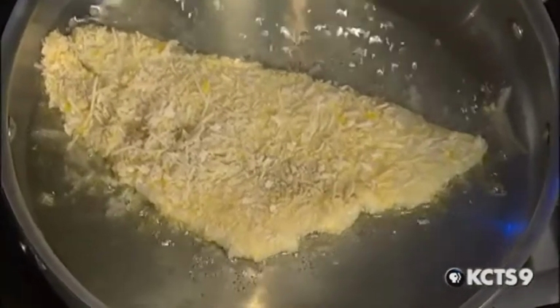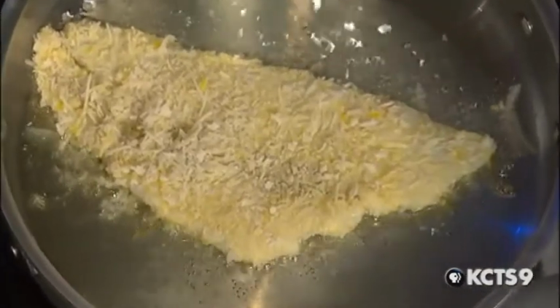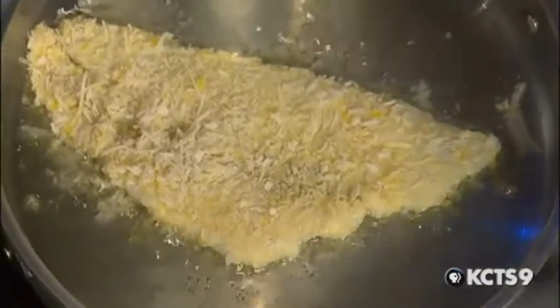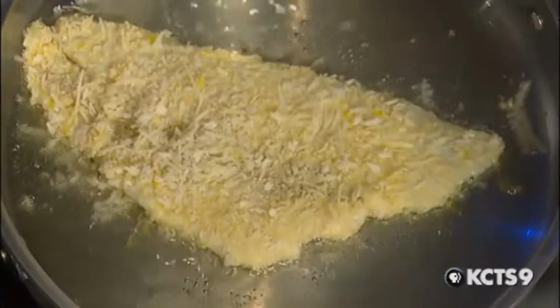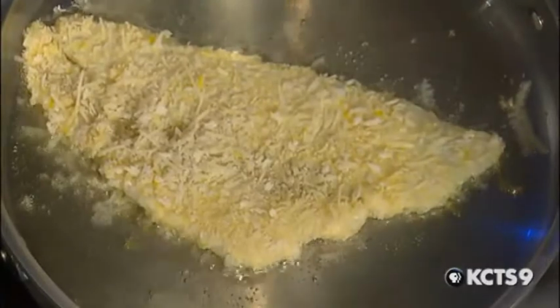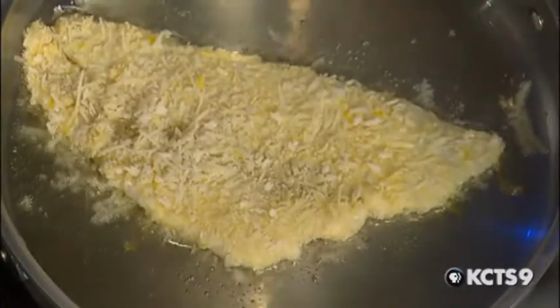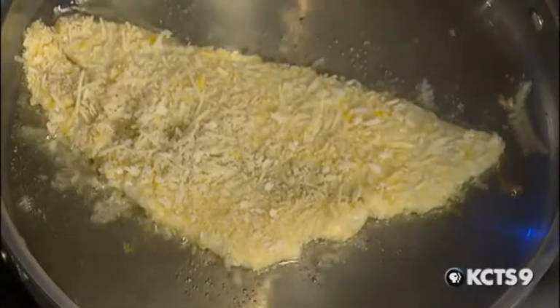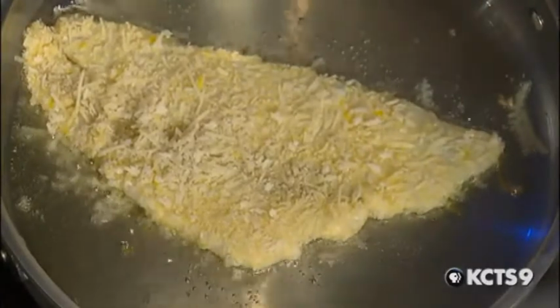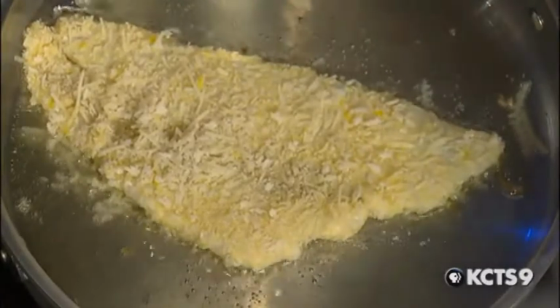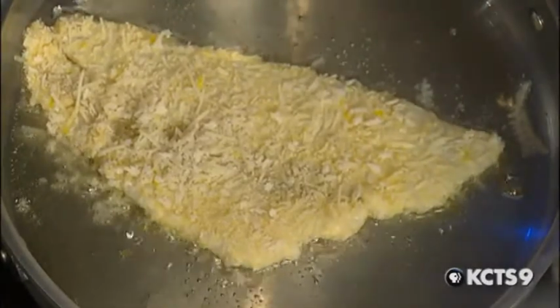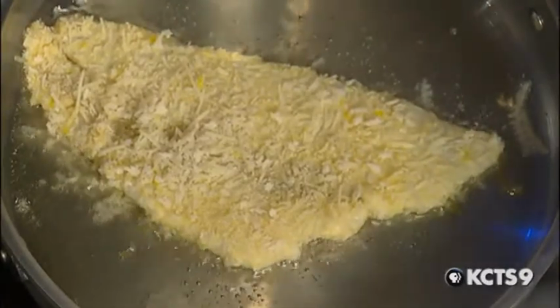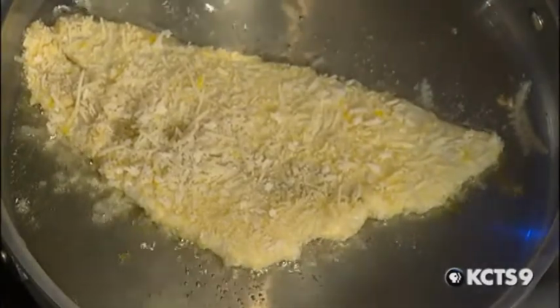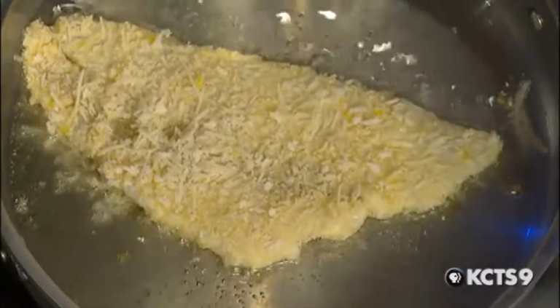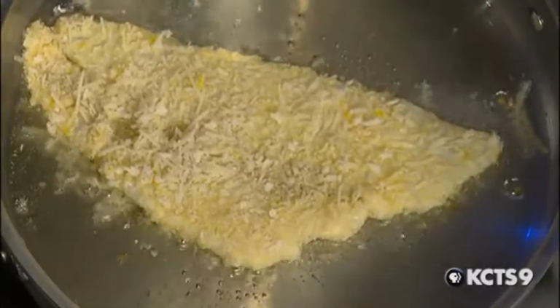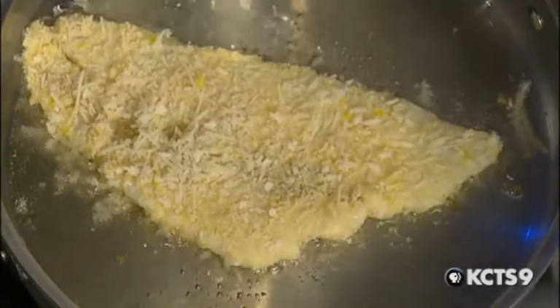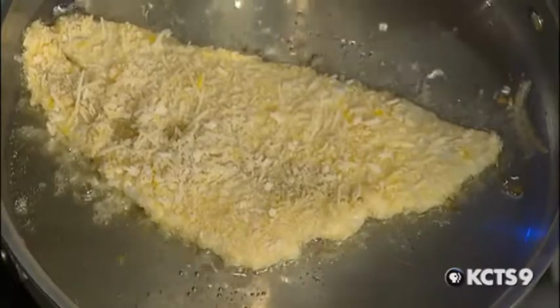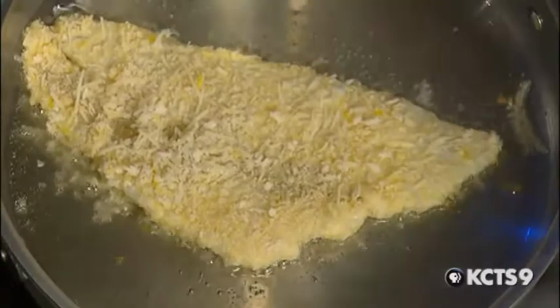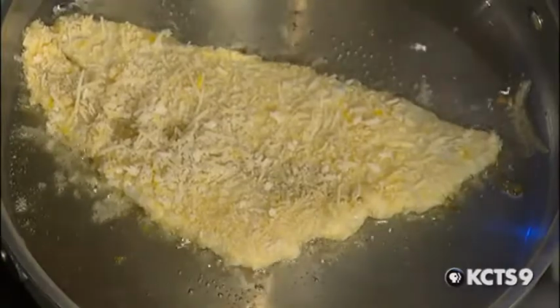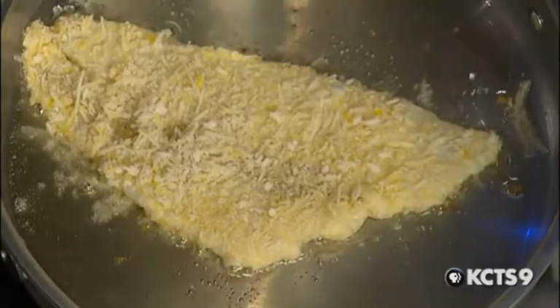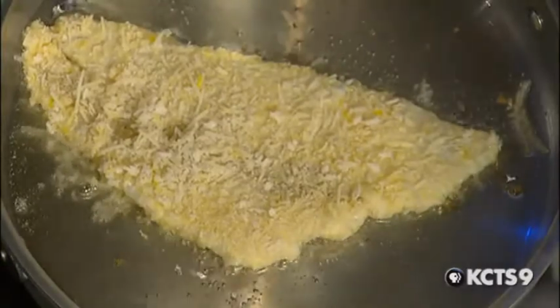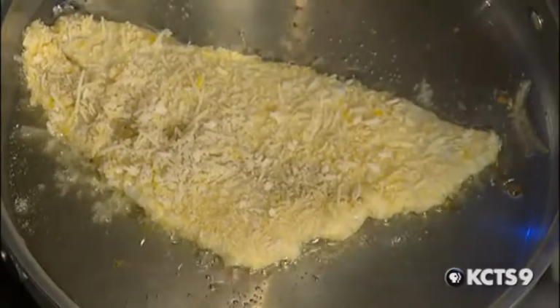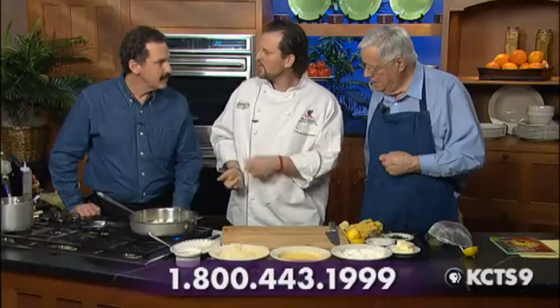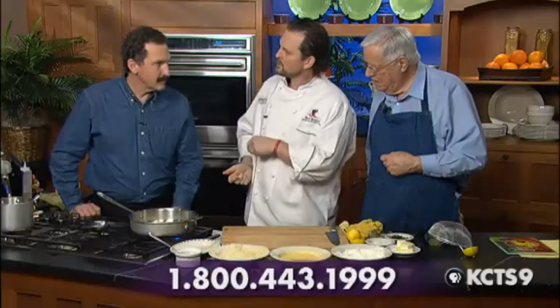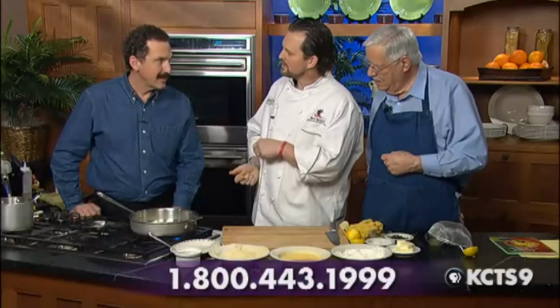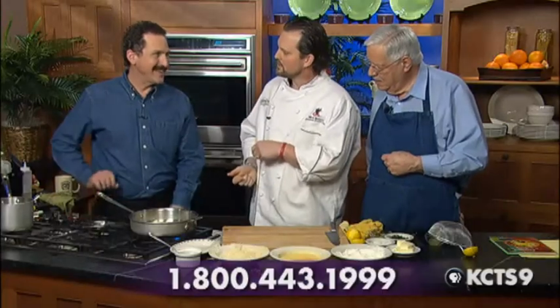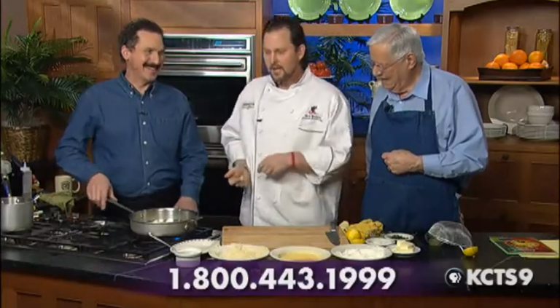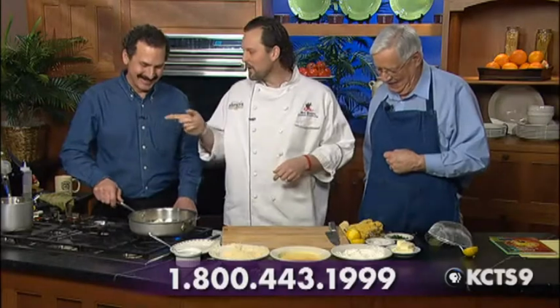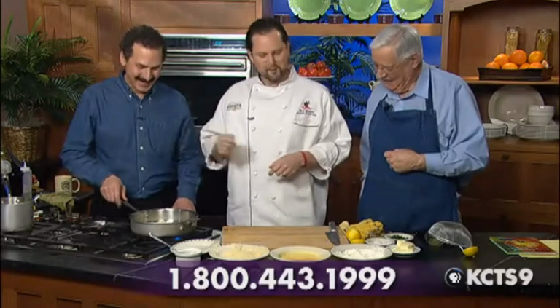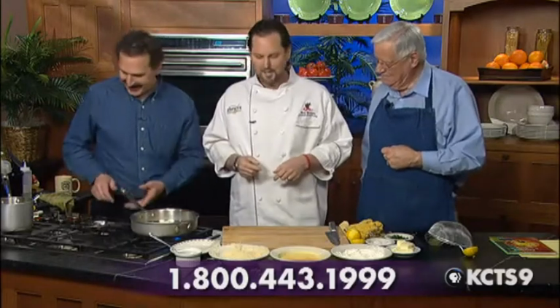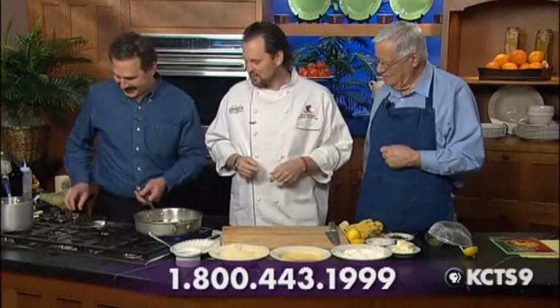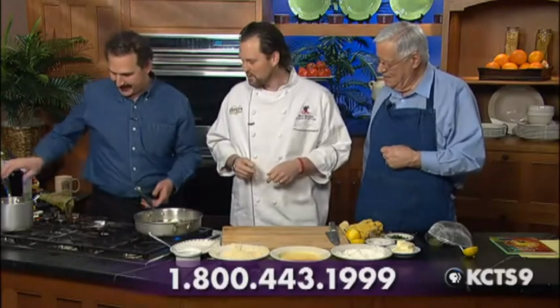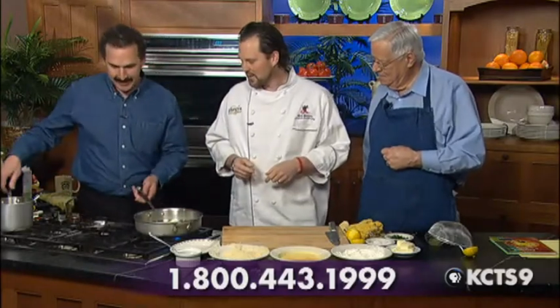So often the breading comes on a dish and it looks so good and you take a bite and there's really nothing there. Definitely the parmesan cheese and the lemon add to that. I'm going to let you cook that fish while we work on the lemon butter sauce.